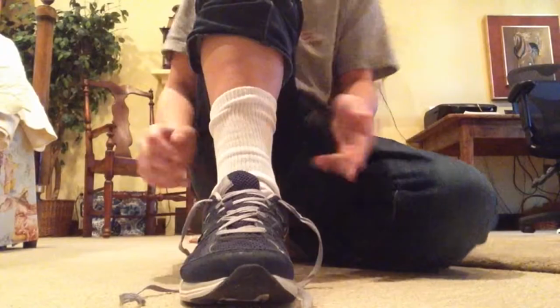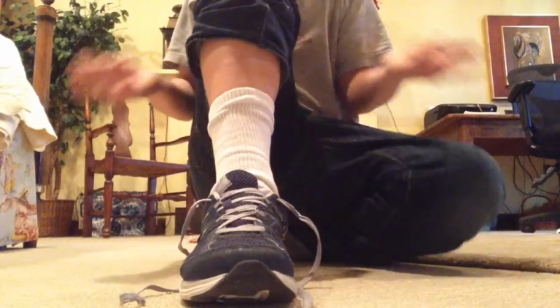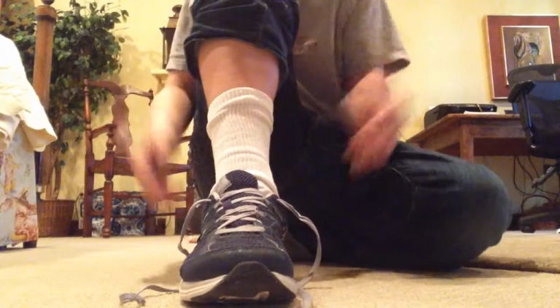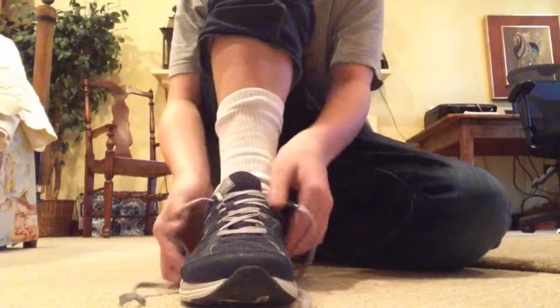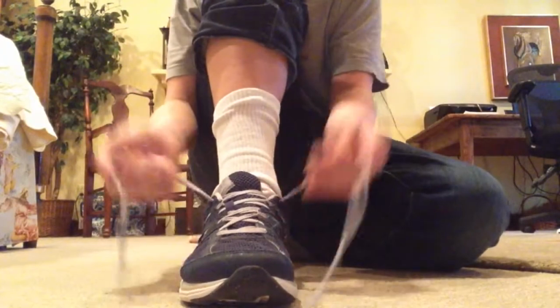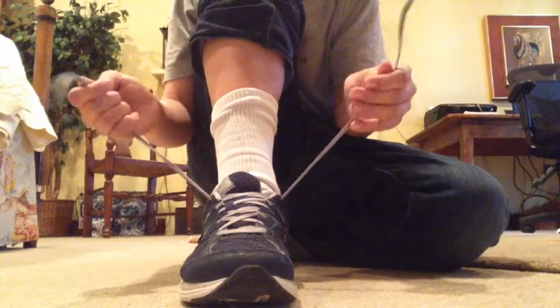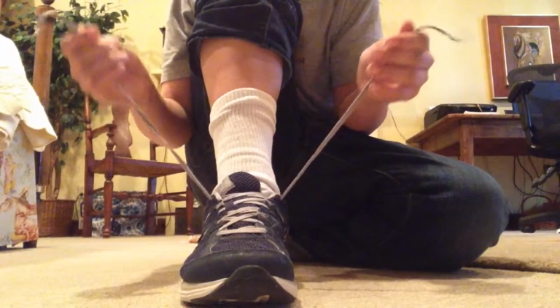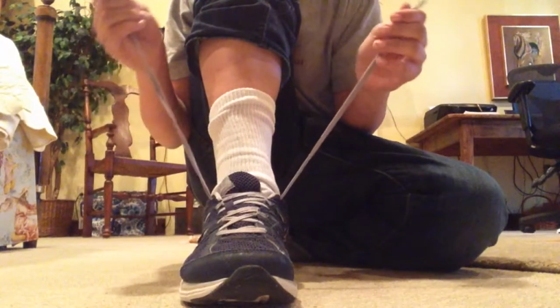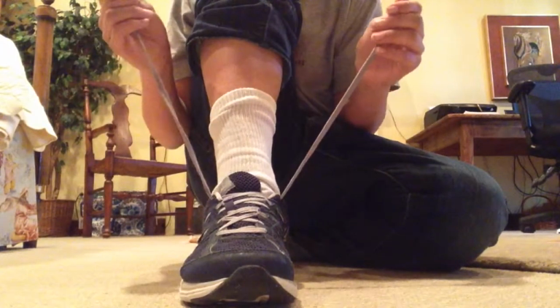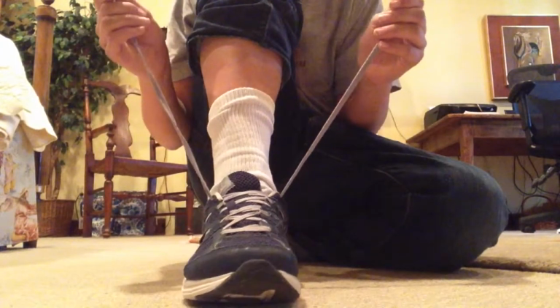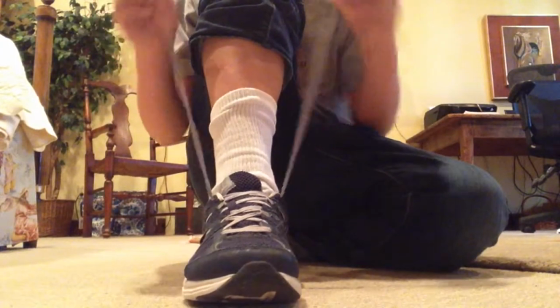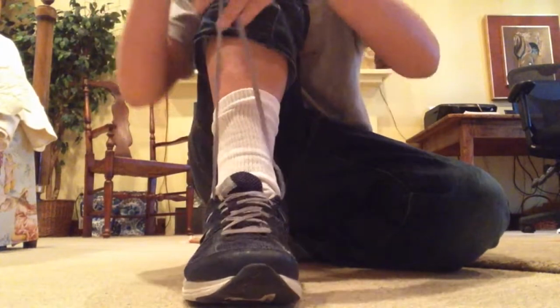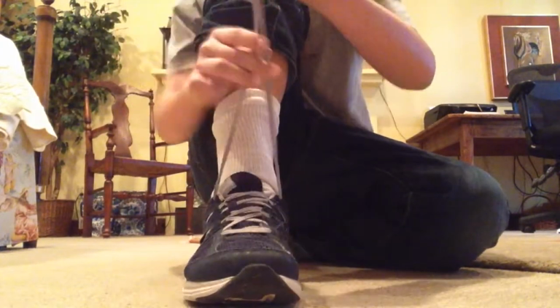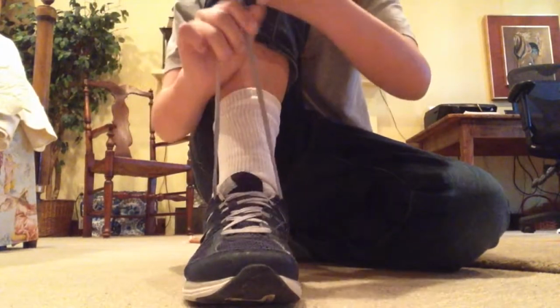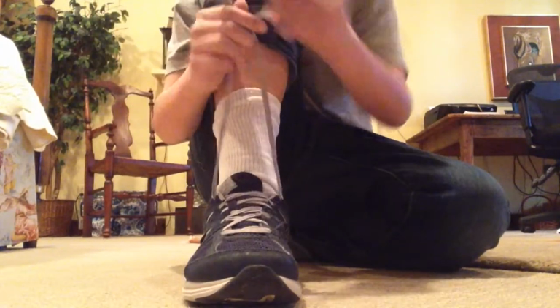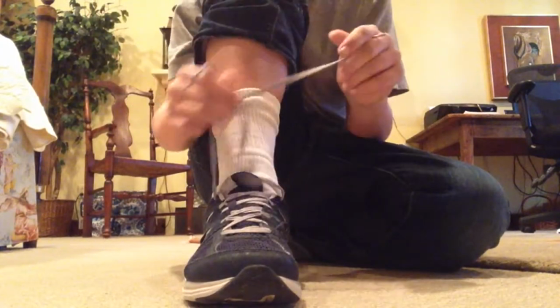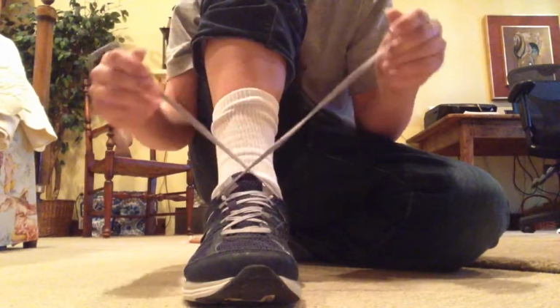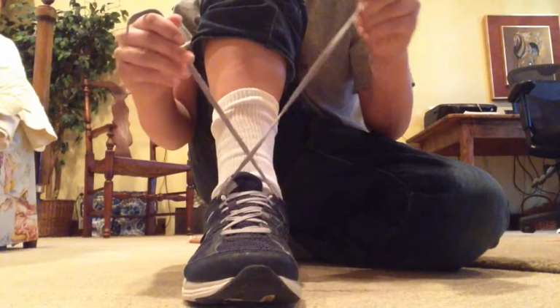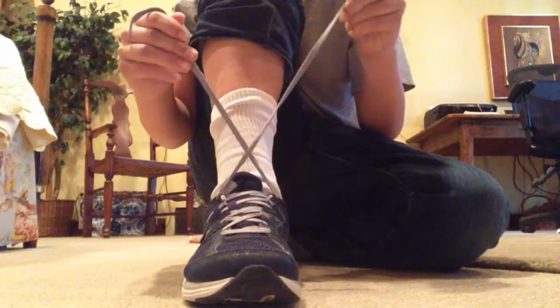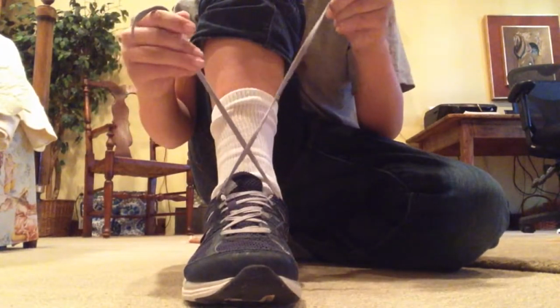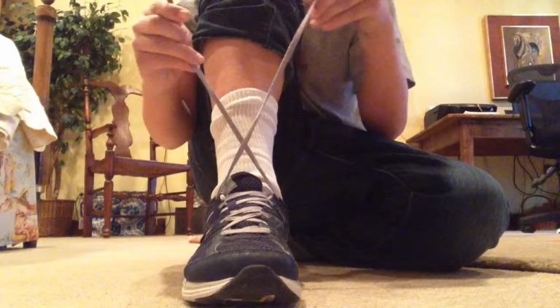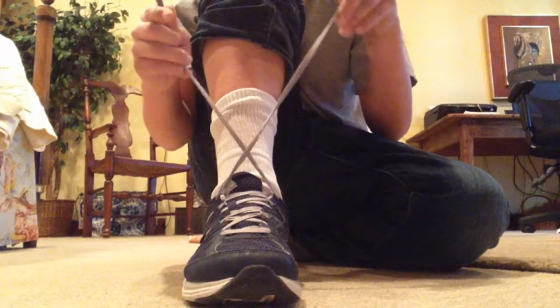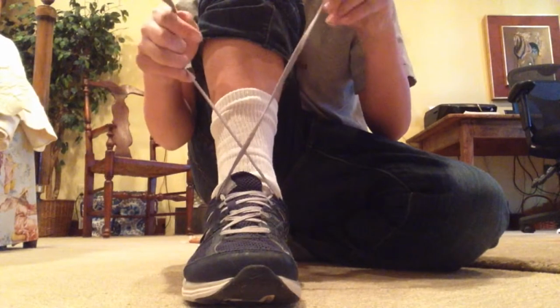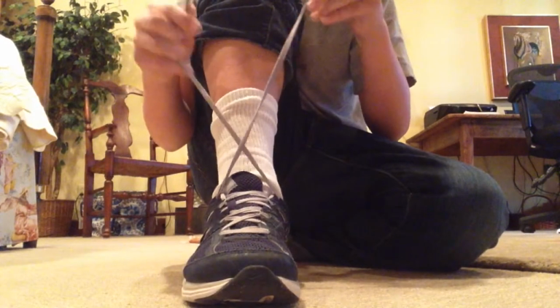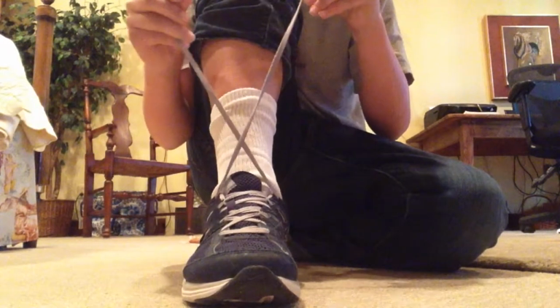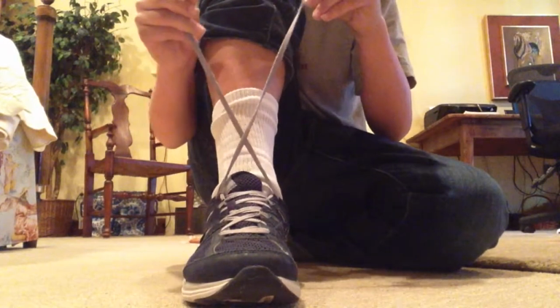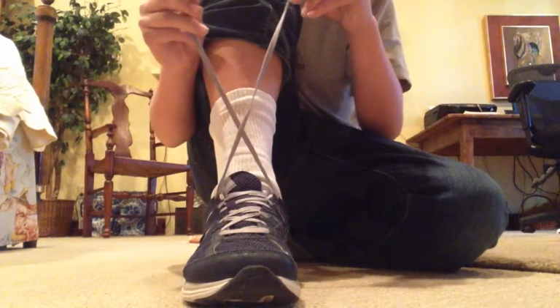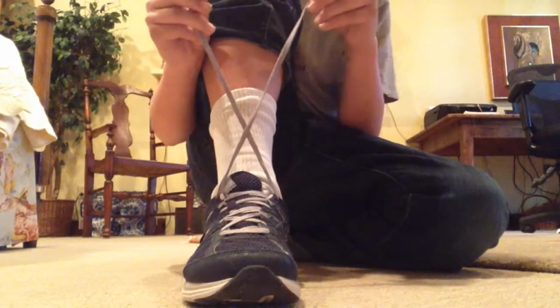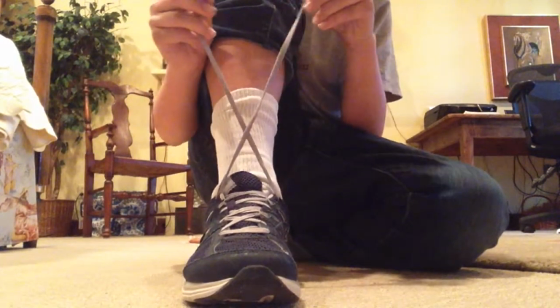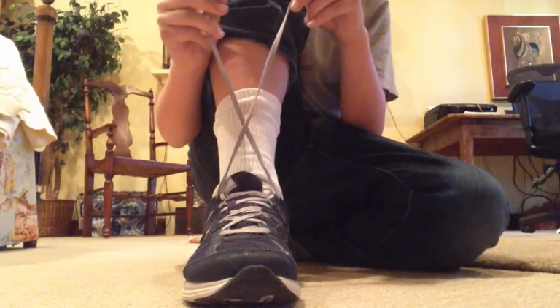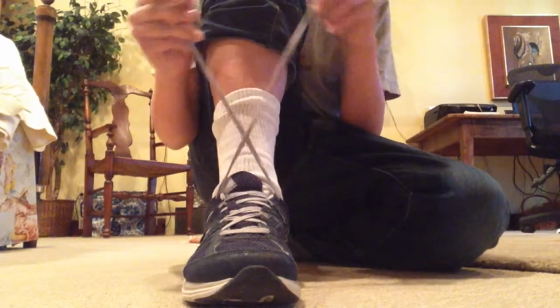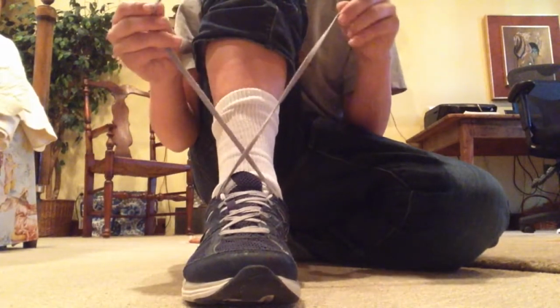Okay, so what you're gonna wanna do first is pick up these two strings. You got the two strings in your hand? Good. Now cross them. You got the crossed two strings? Good. They're crossed? They're nice and crossed? That's good. That's great. That's fantastic. That's marvelous.